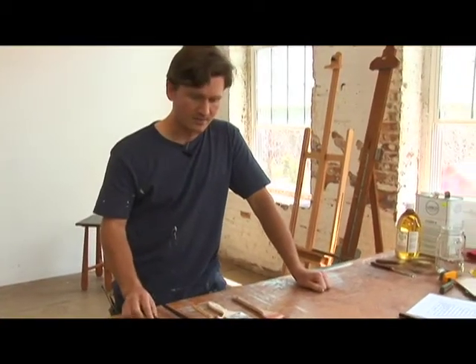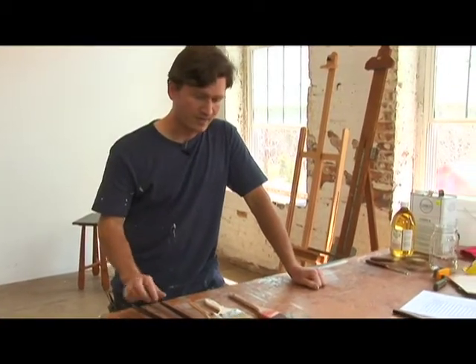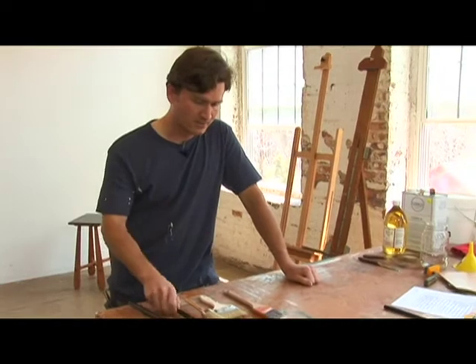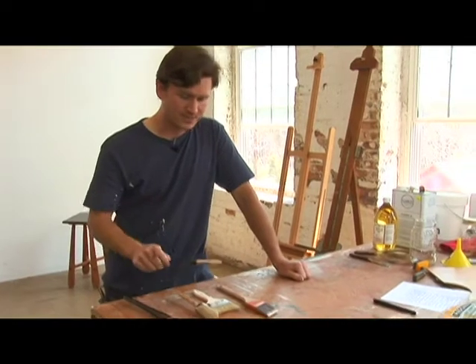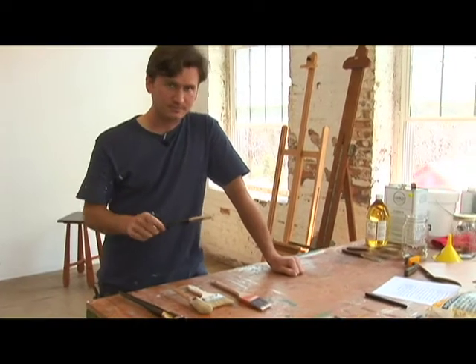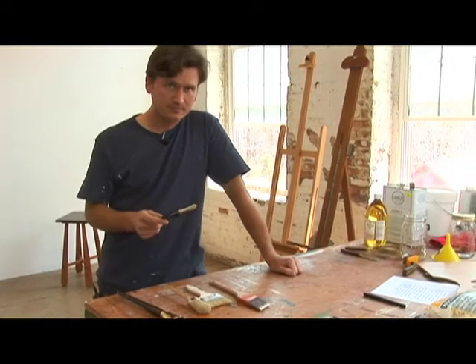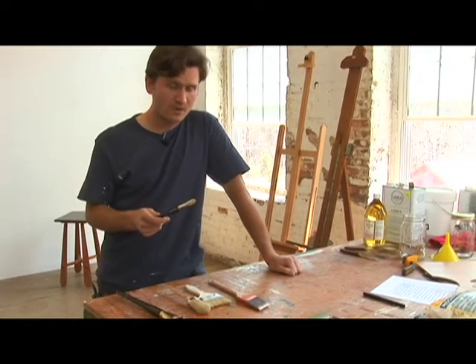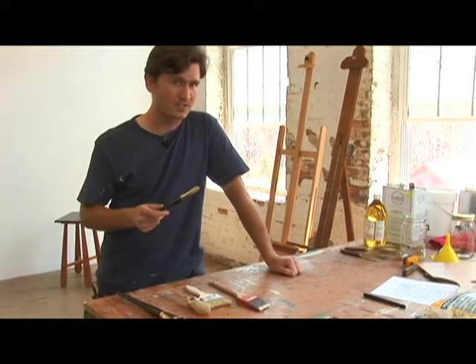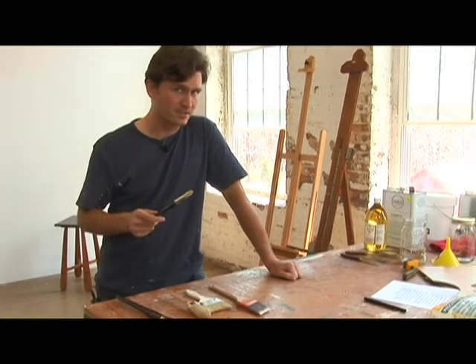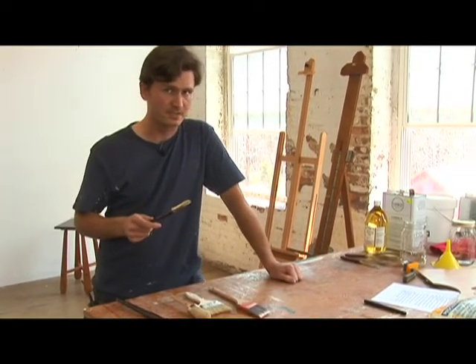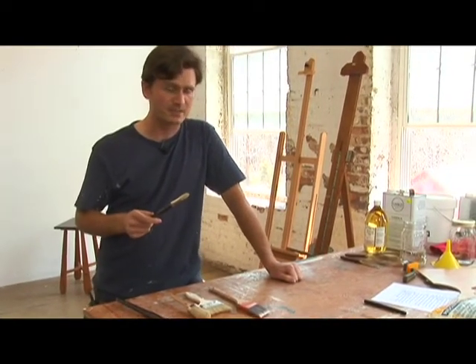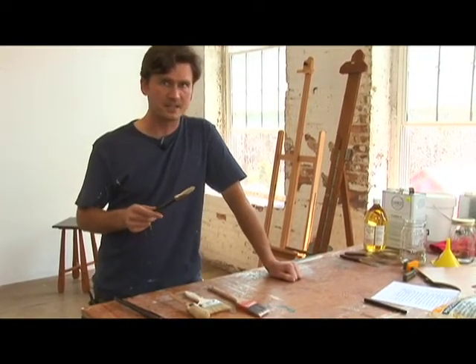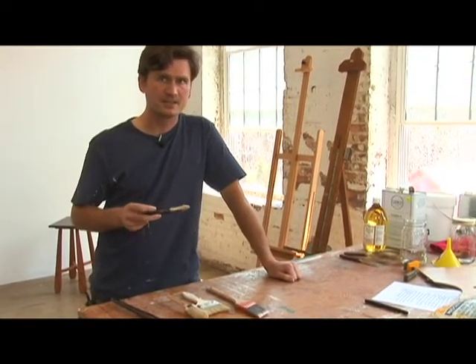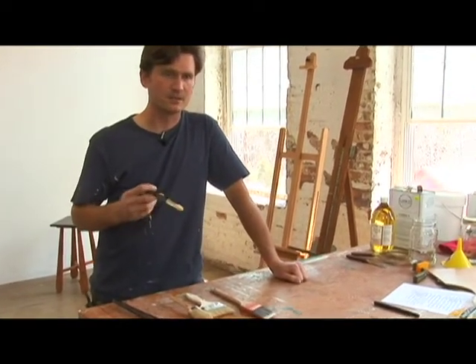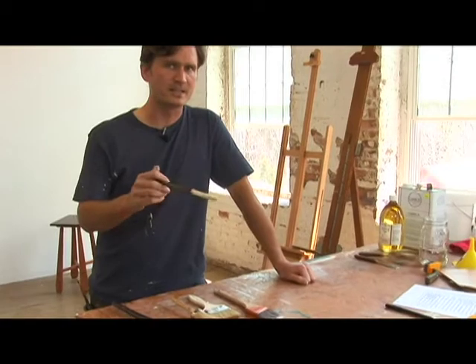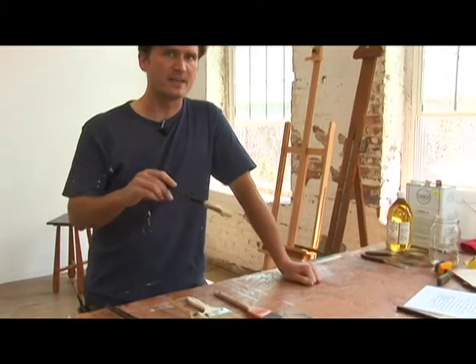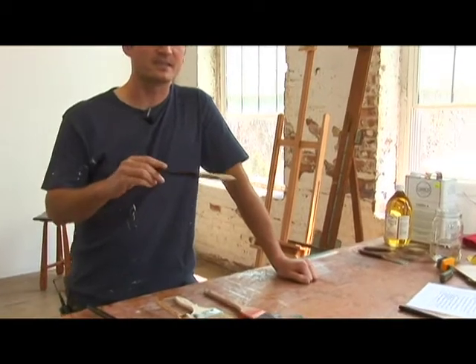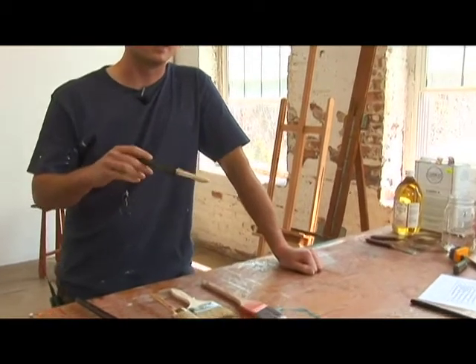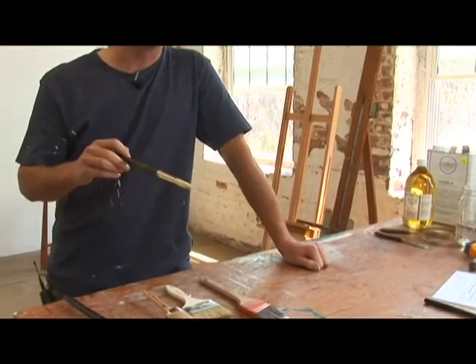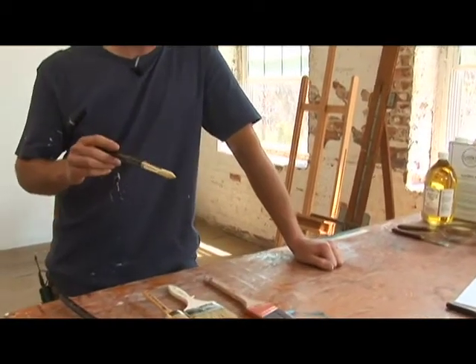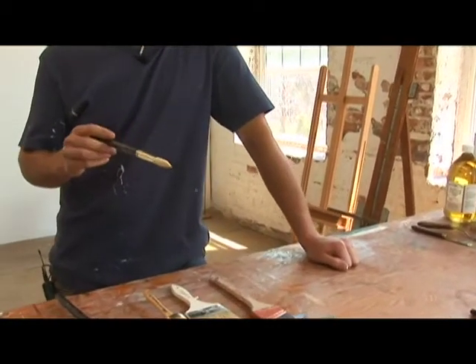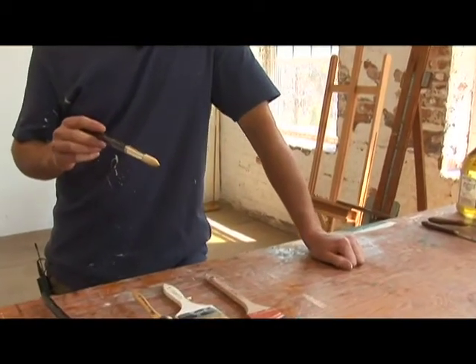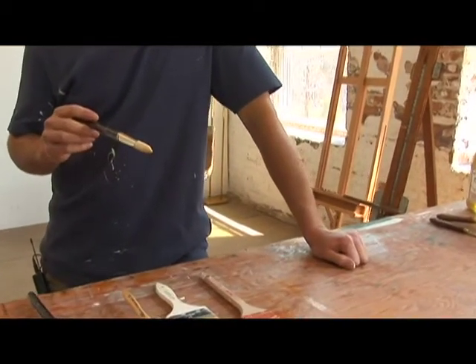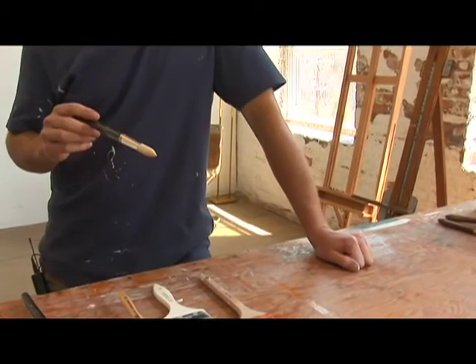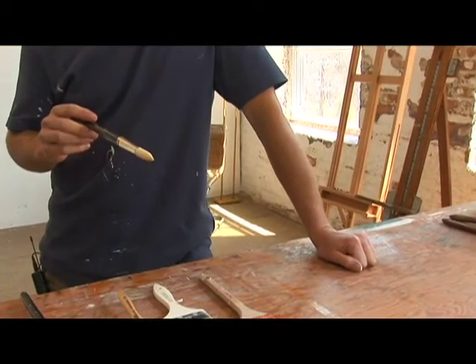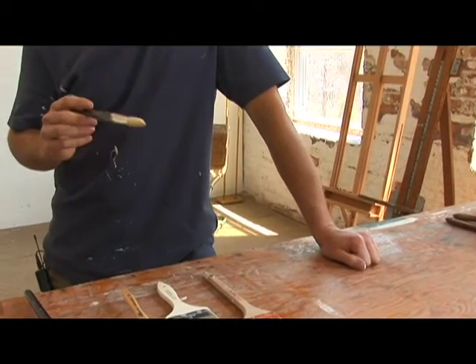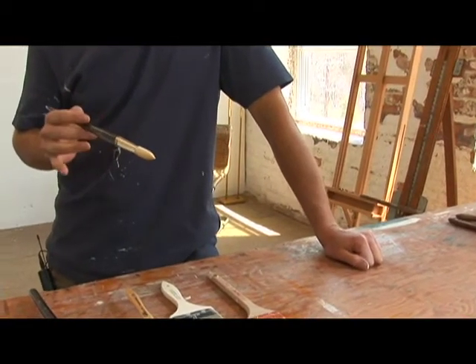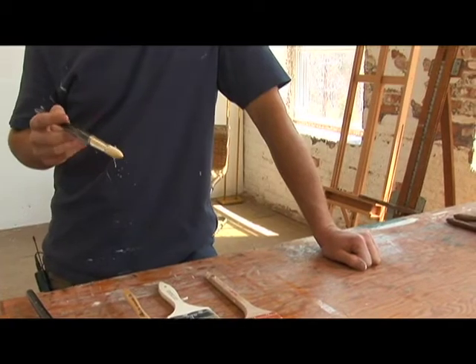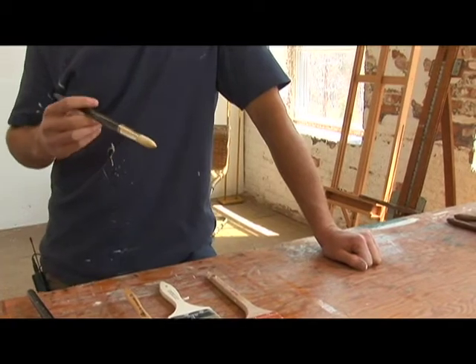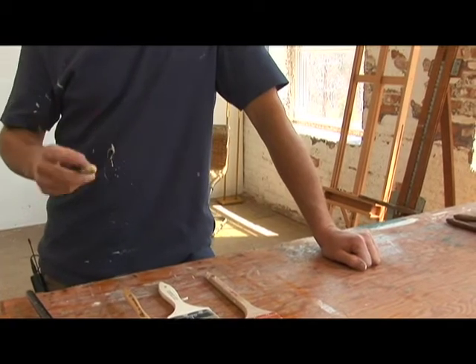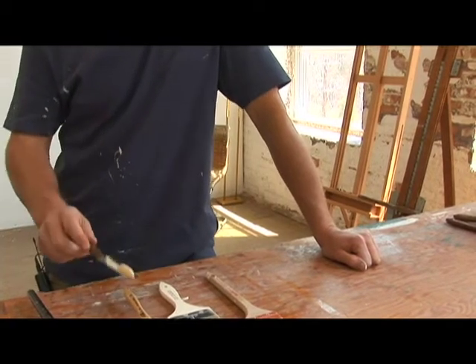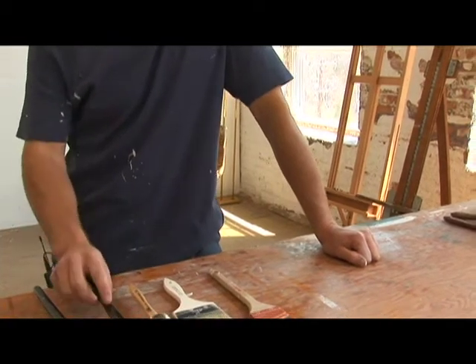The round brush was most commonly used in old master painting to get all those great effects of blending and rendering that were so important to the advancement of oil paint throughout history.